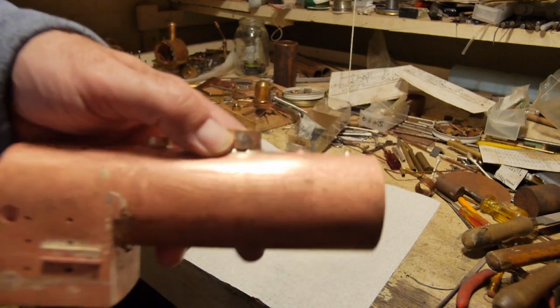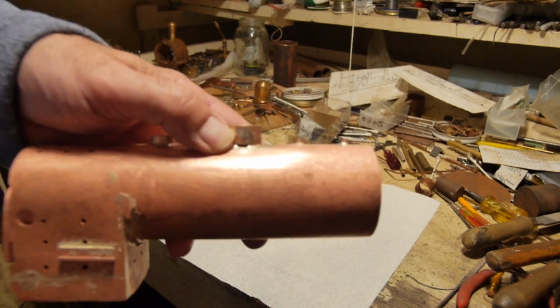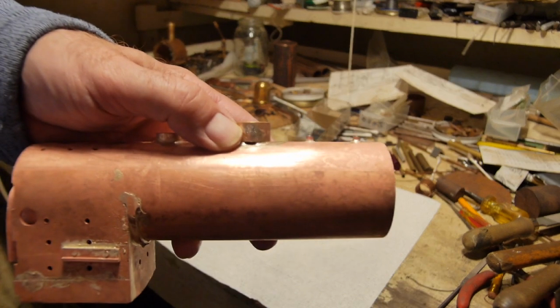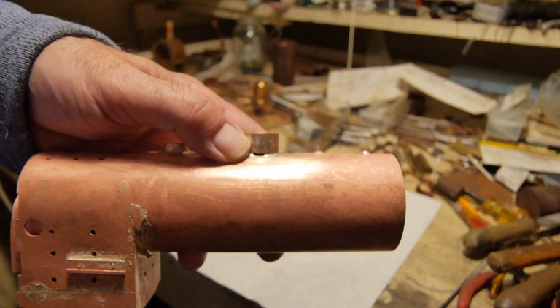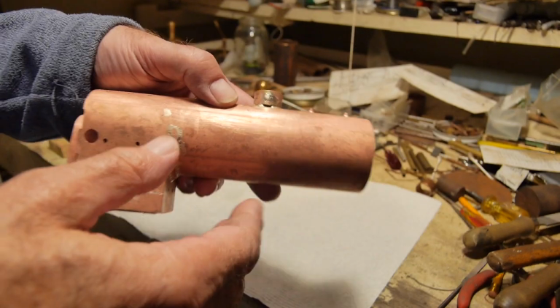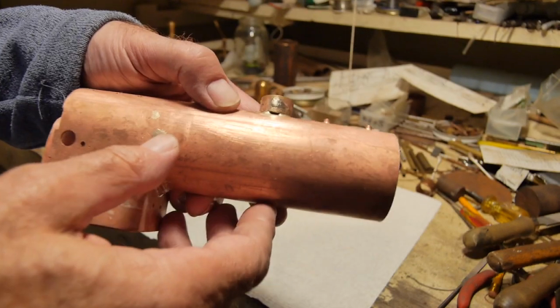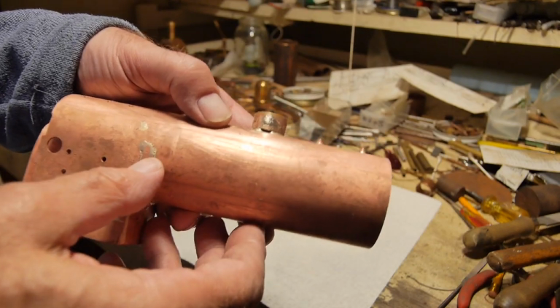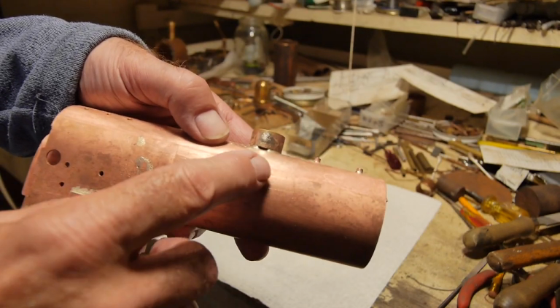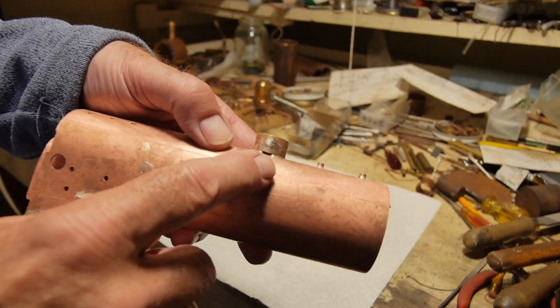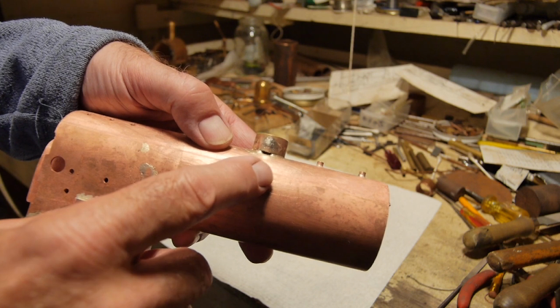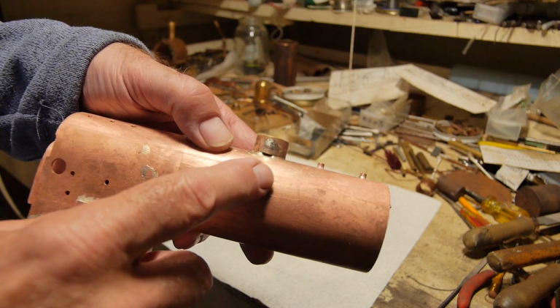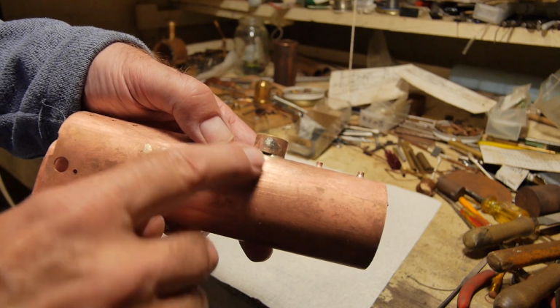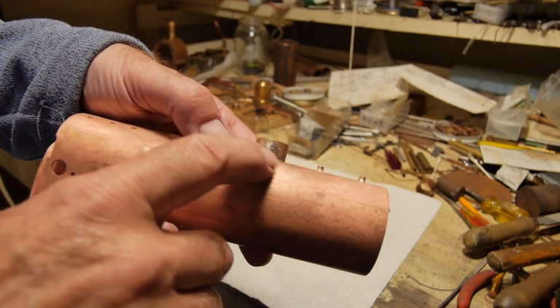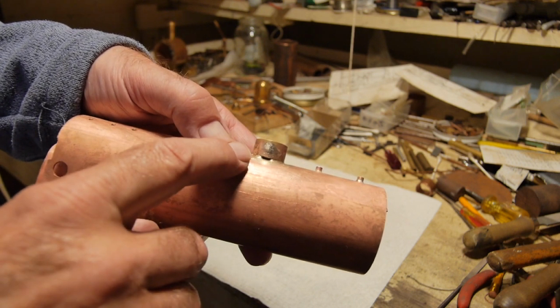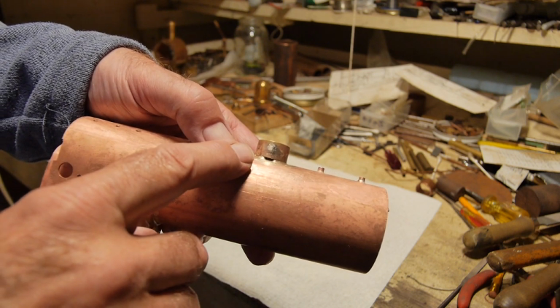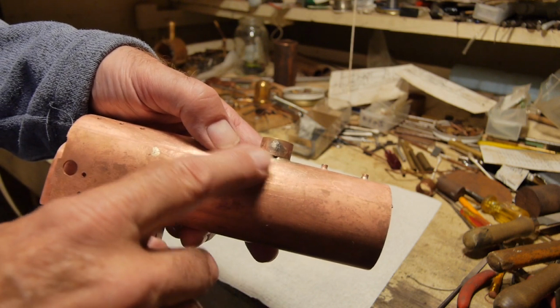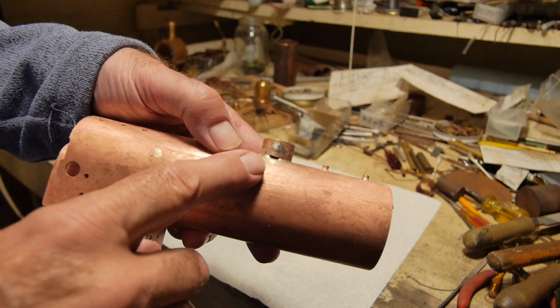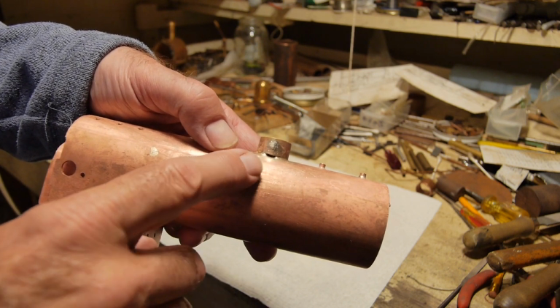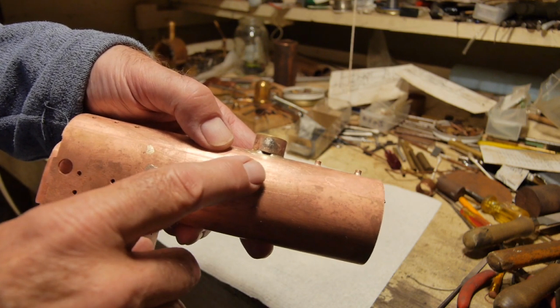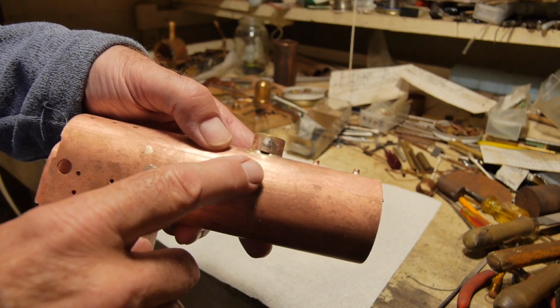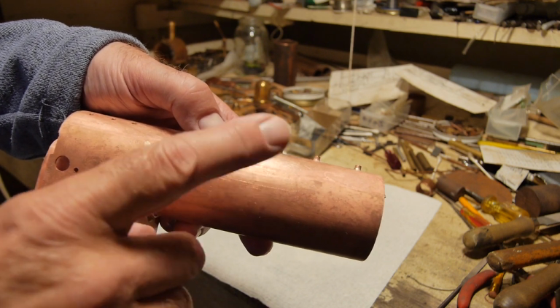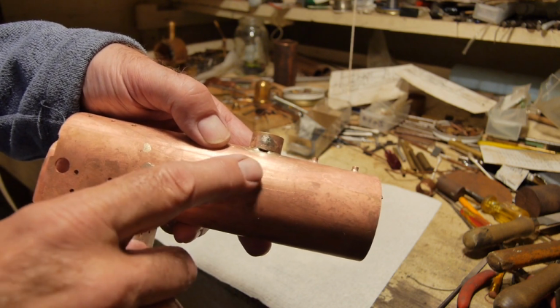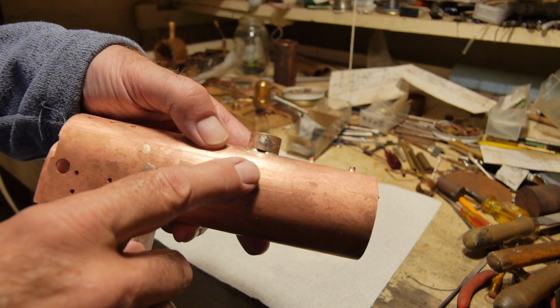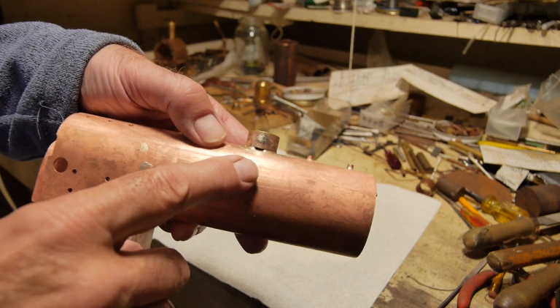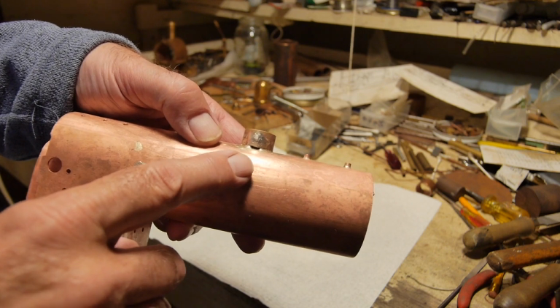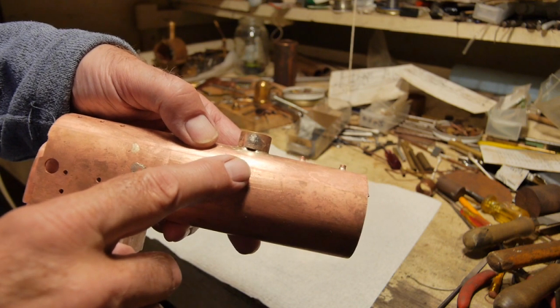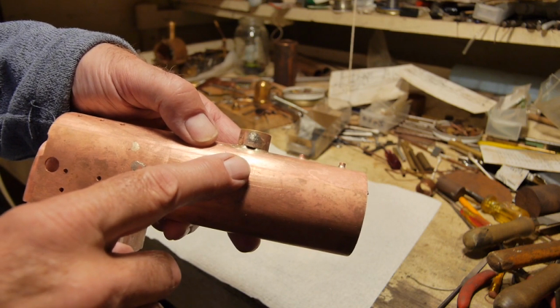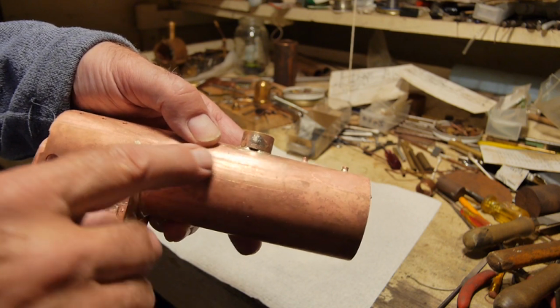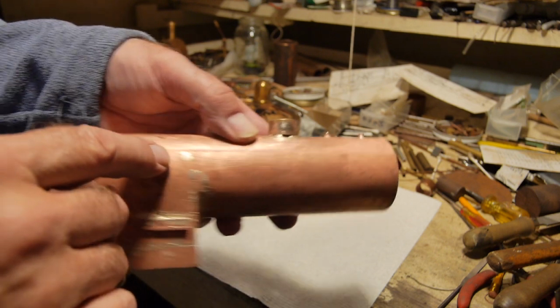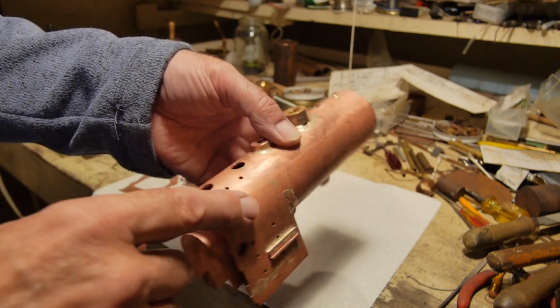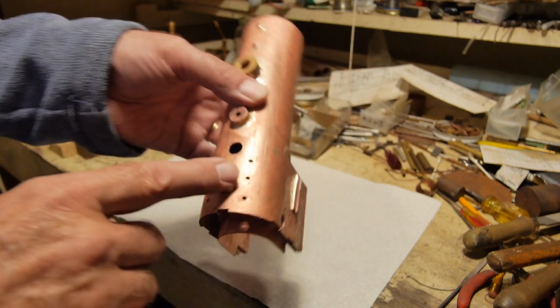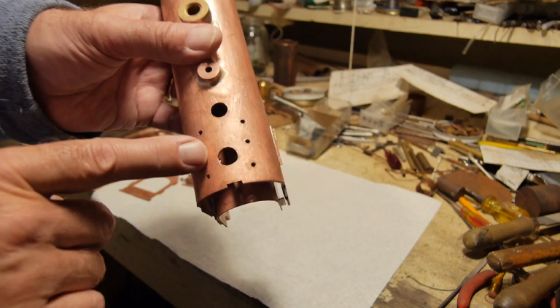Bringing it in closer, there's a gap here. I think the solder may have penetrated in, but I'm not absolutely sure, so I'm going to give it another wipe over when I do the stays.